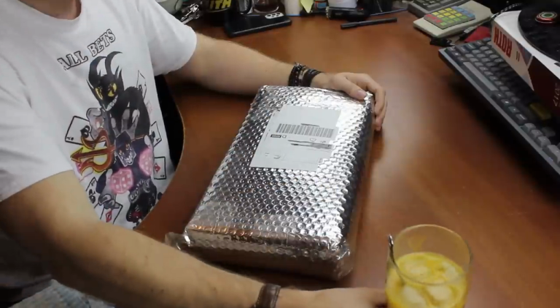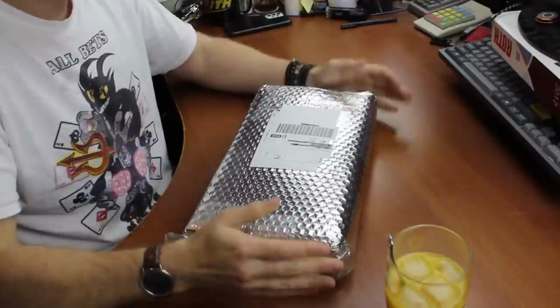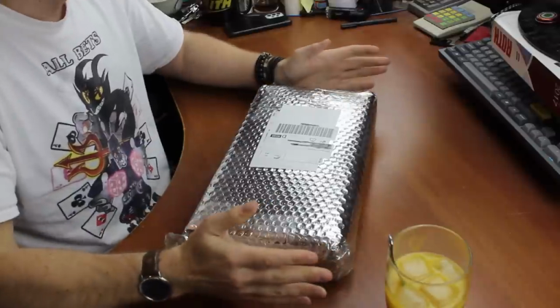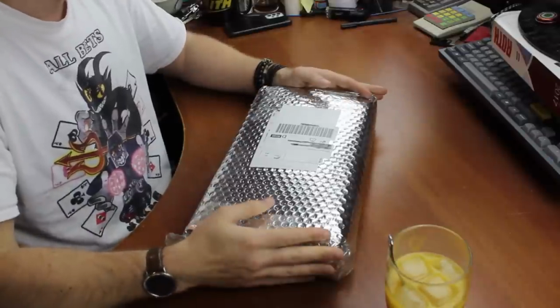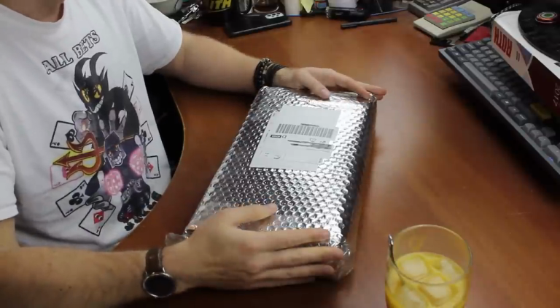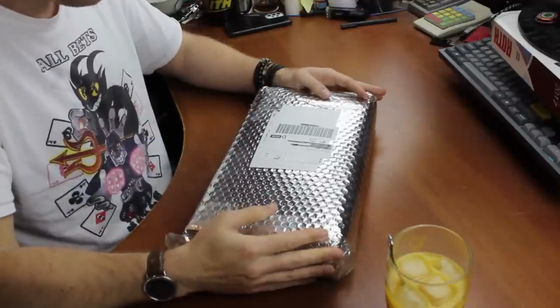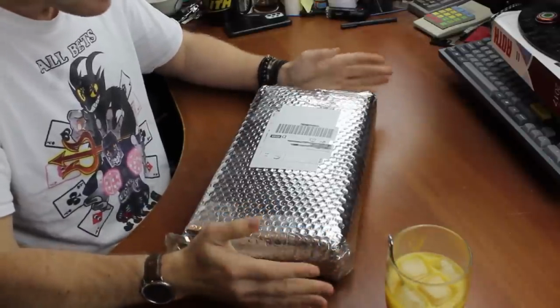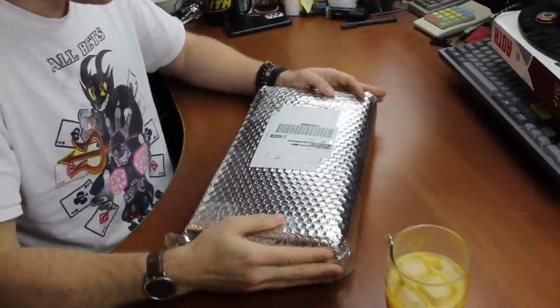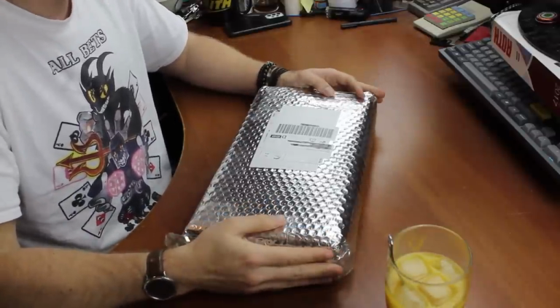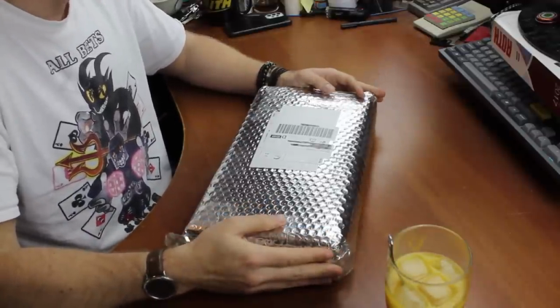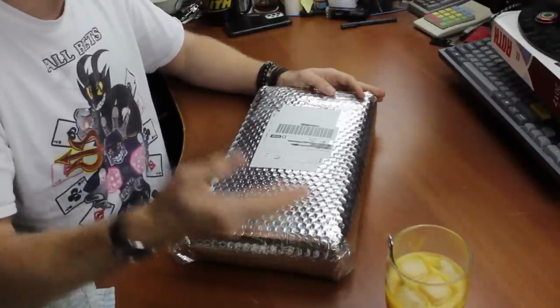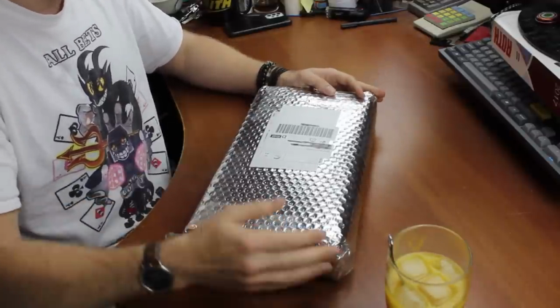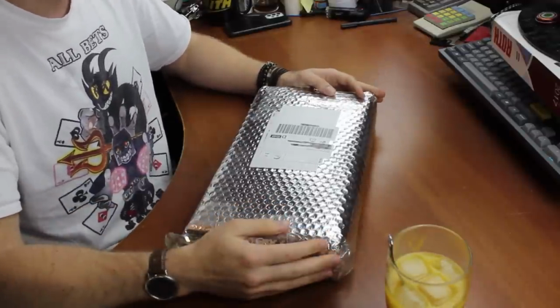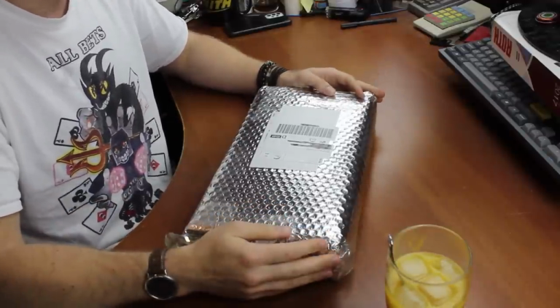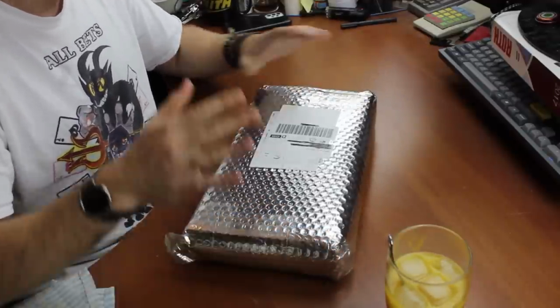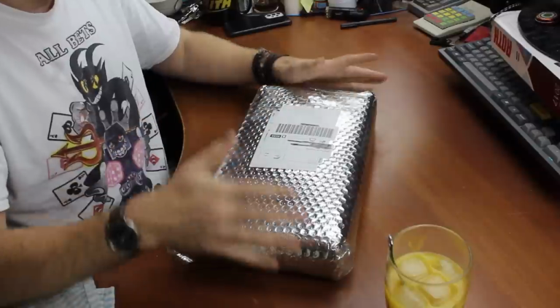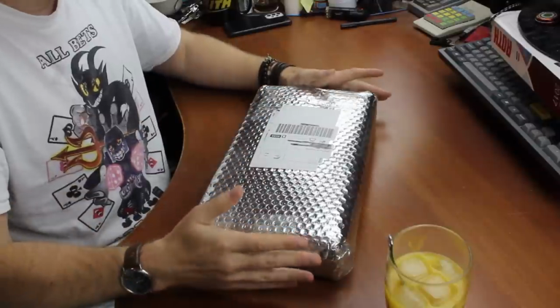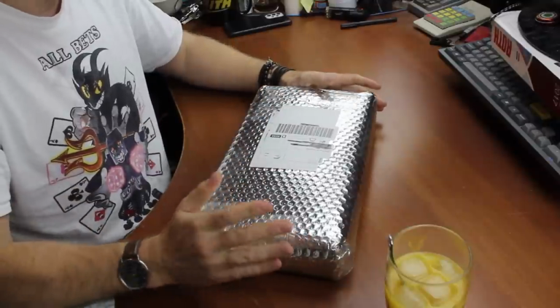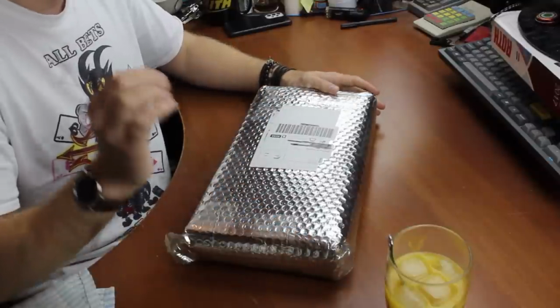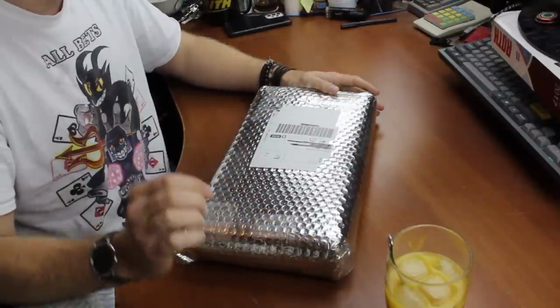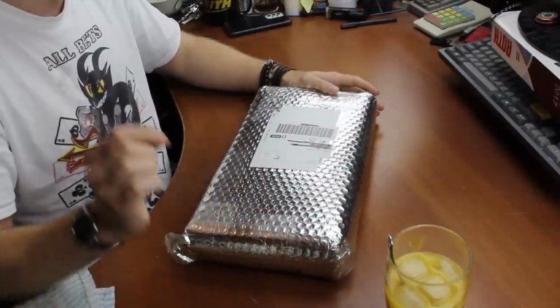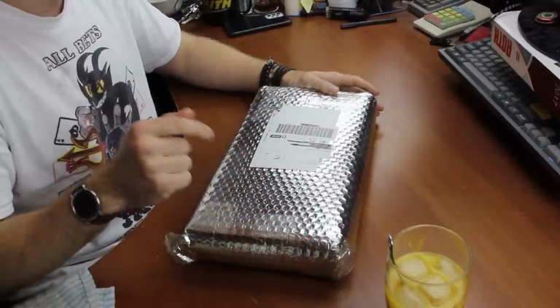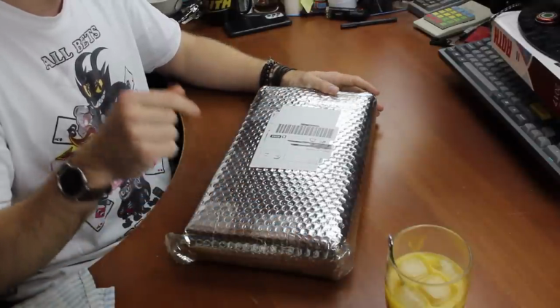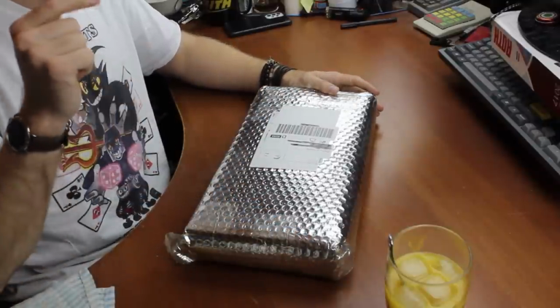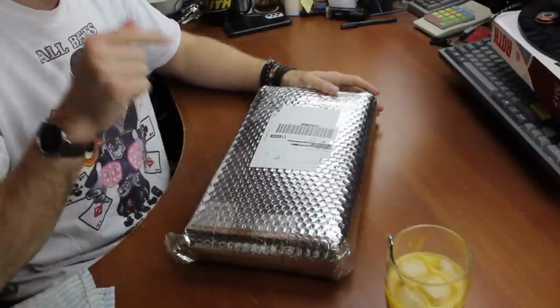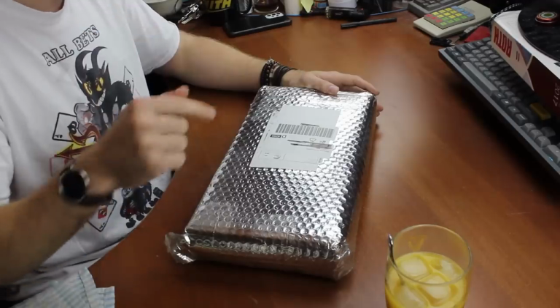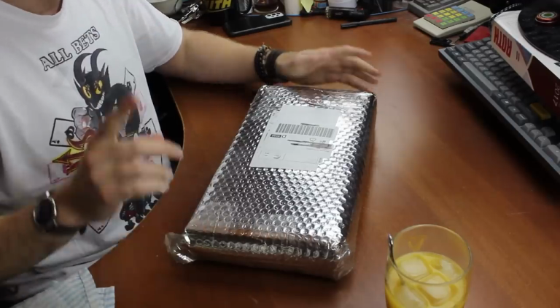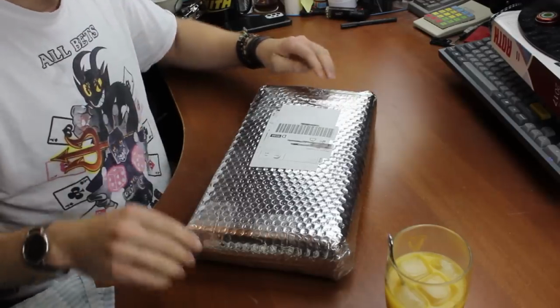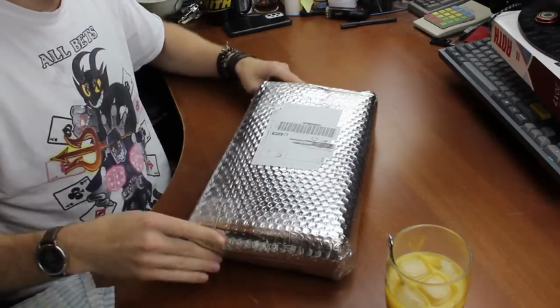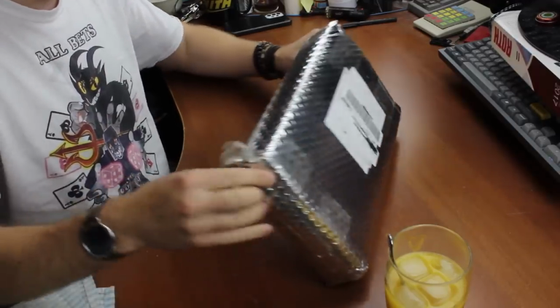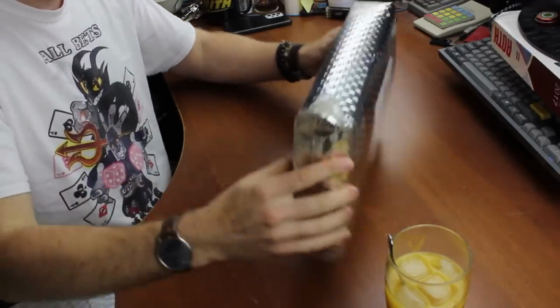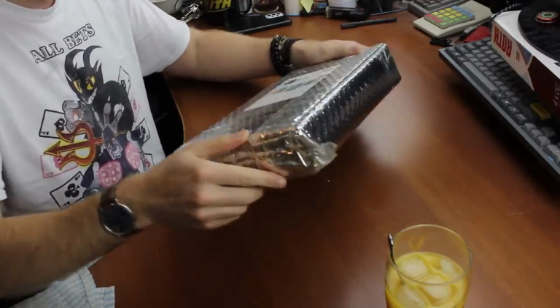Now this keyboard arrived while I was on holiday. I didn't expect that would go well, but apparently it still reached me. It's unmarked, so I'm not 100% sure which one it is, but I do think I know. And I'm quite excited about it, so let's have a look.